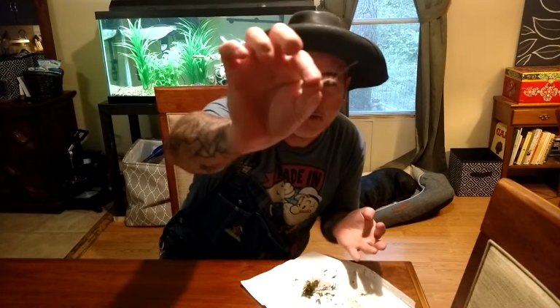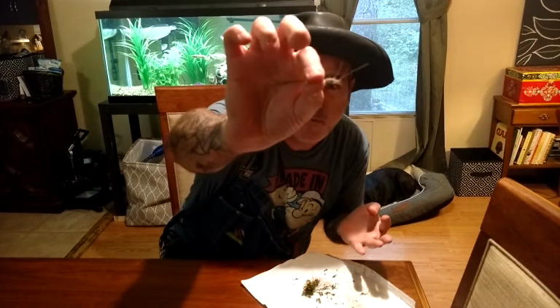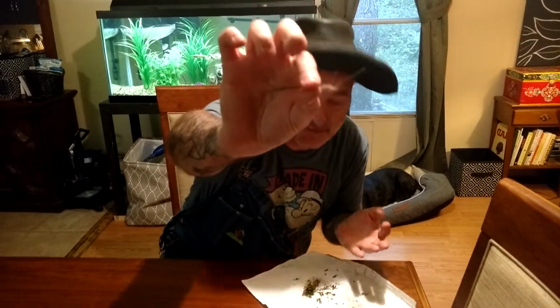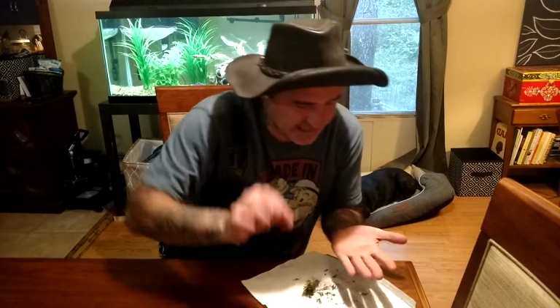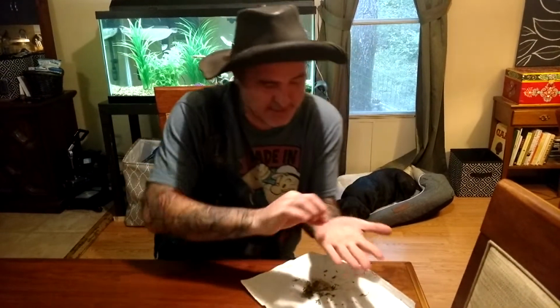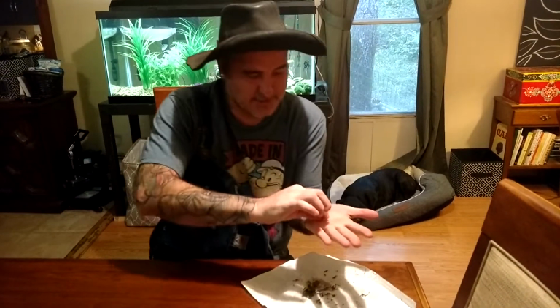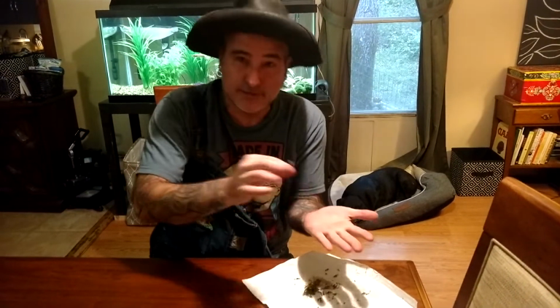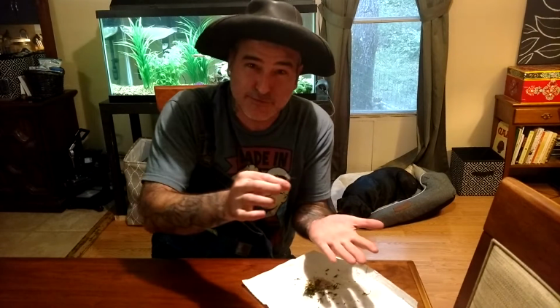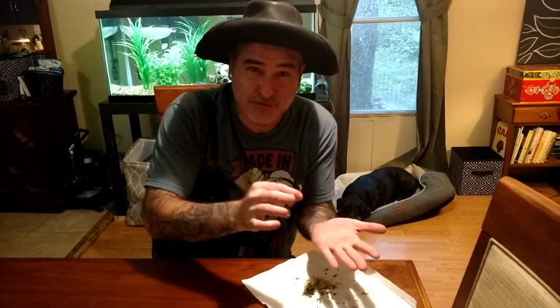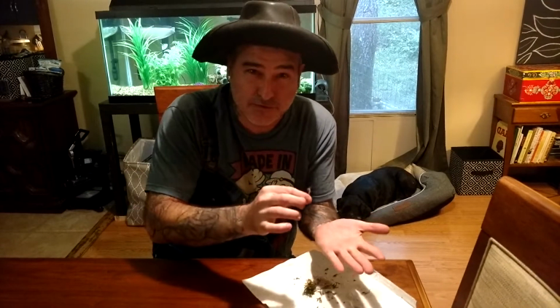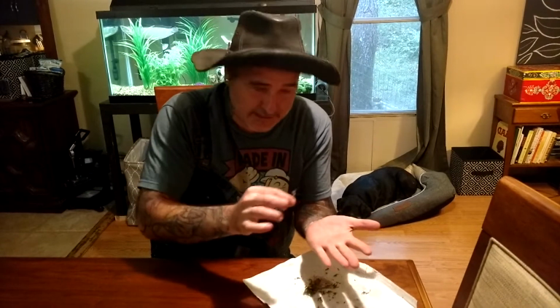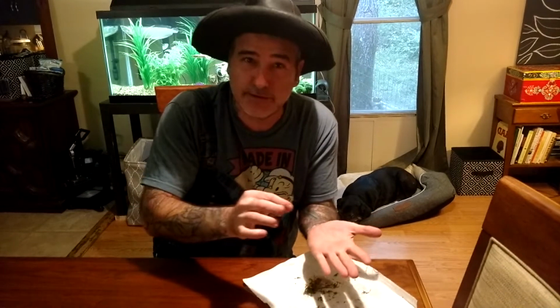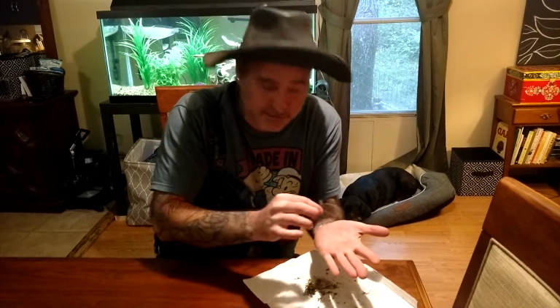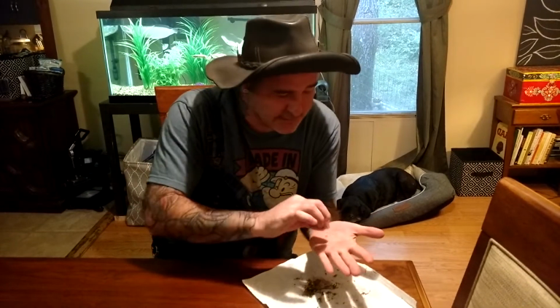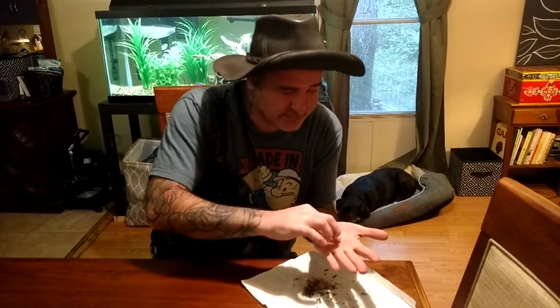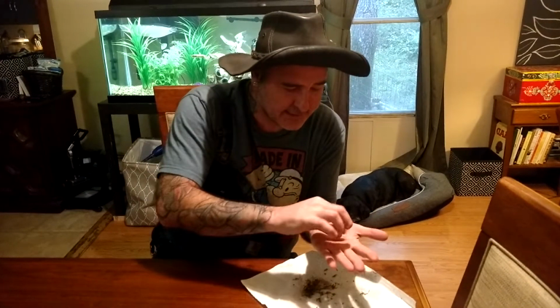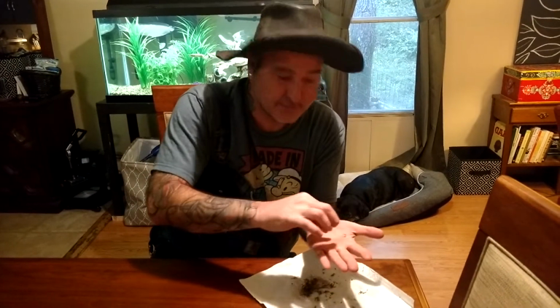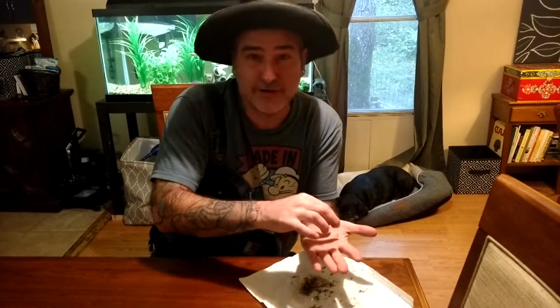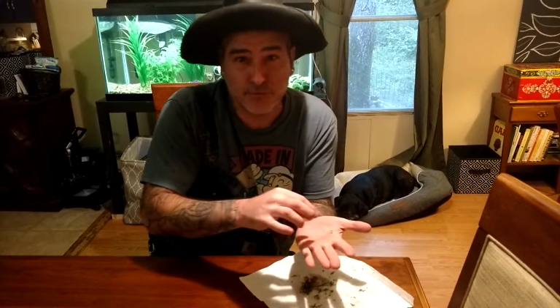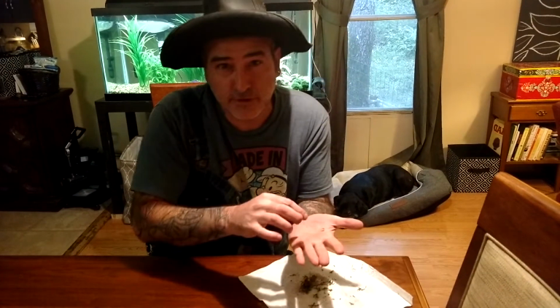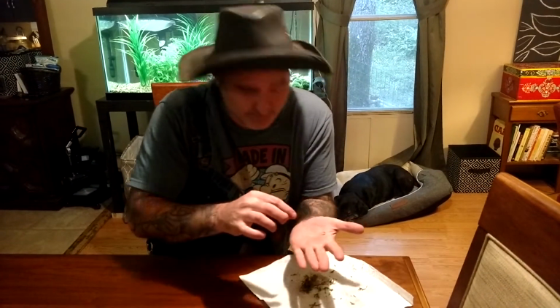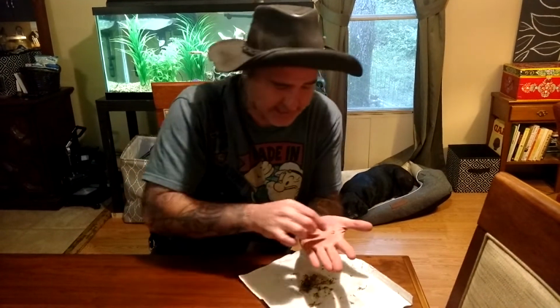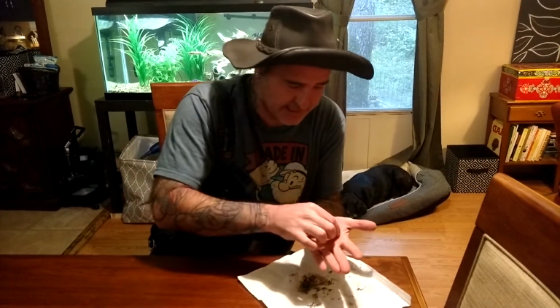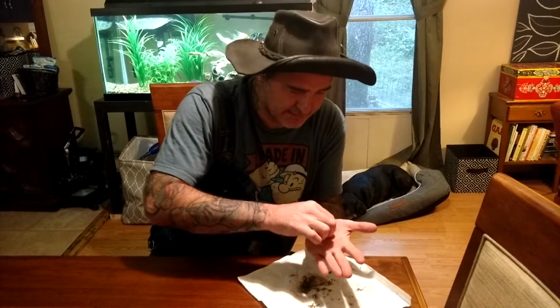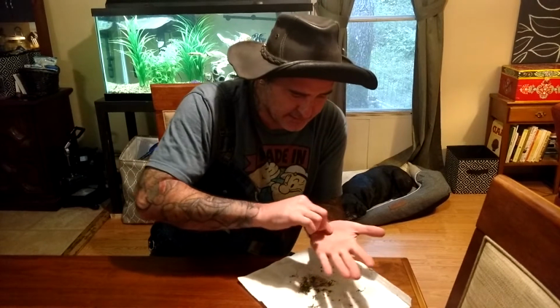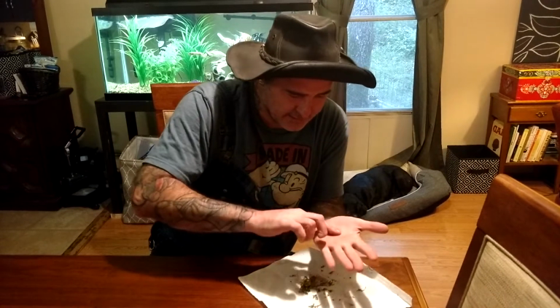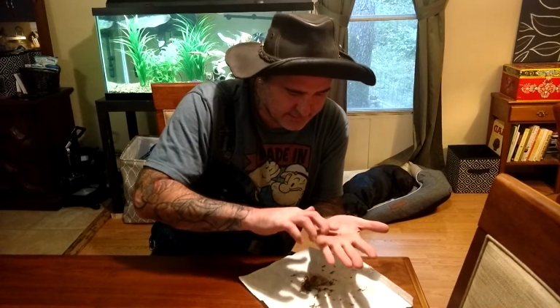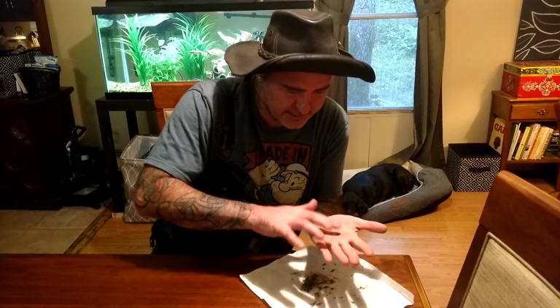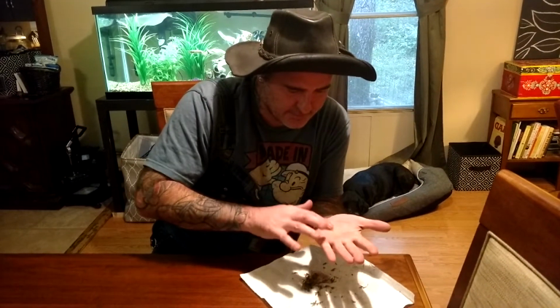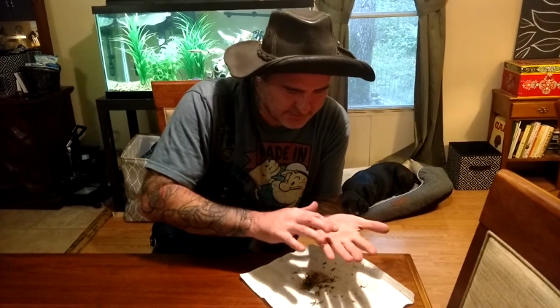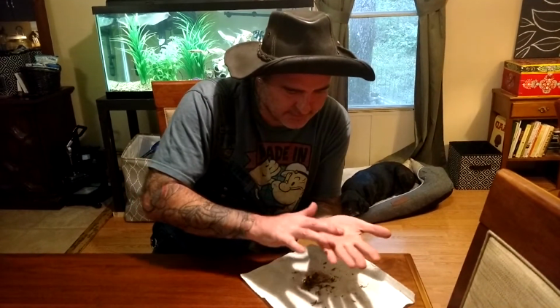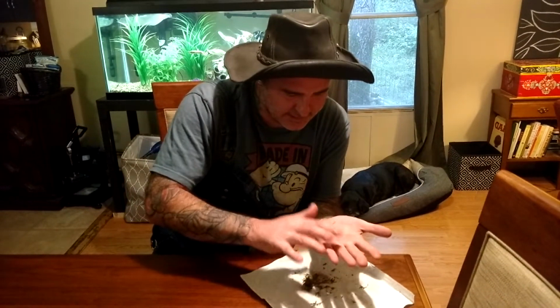I've got my wampus cat hair. It's got a special oil that they secrete that comes out on there. It's very important to get a wampus cat hair. Let me rub this on my hand.